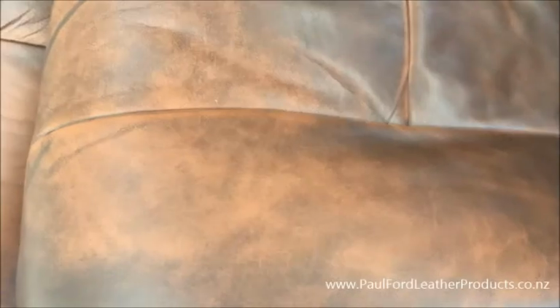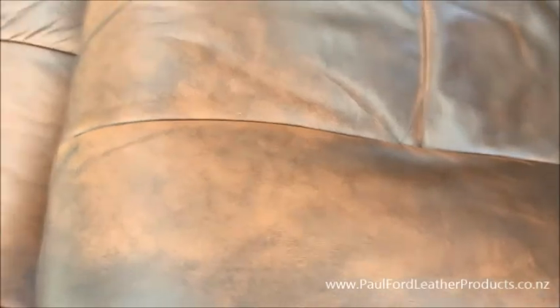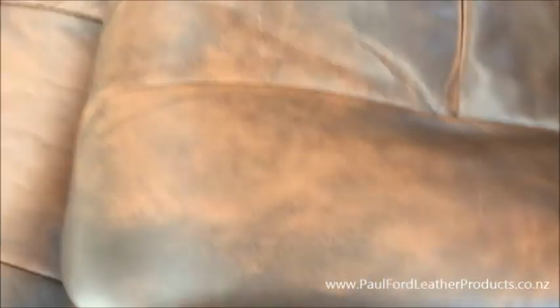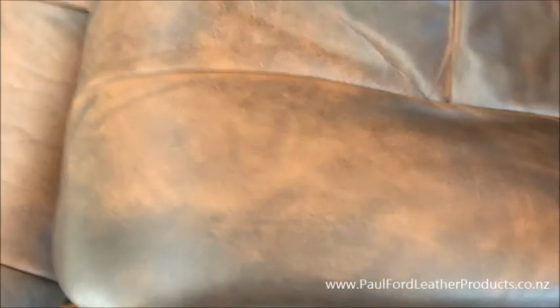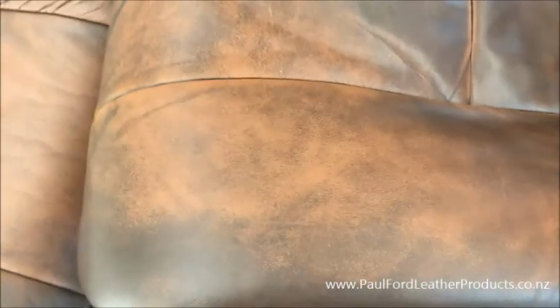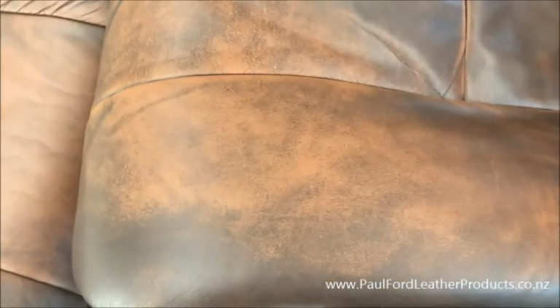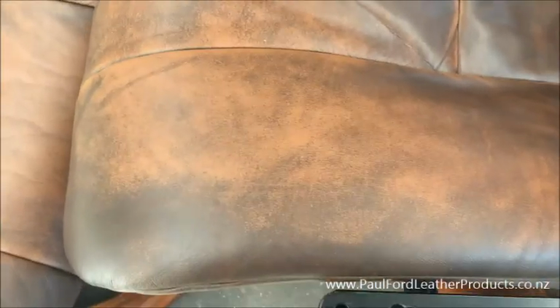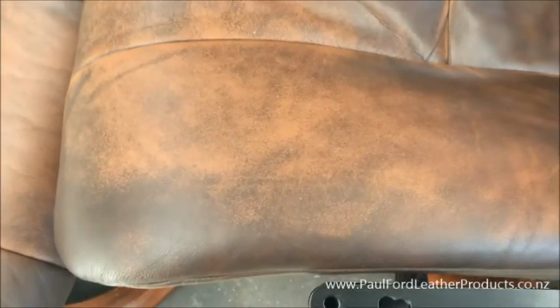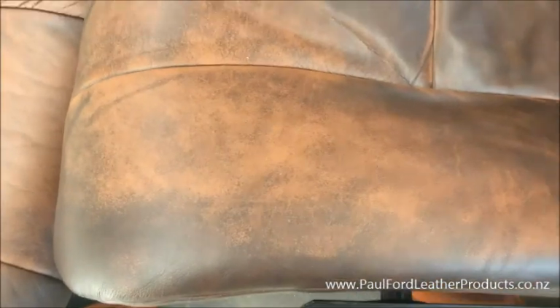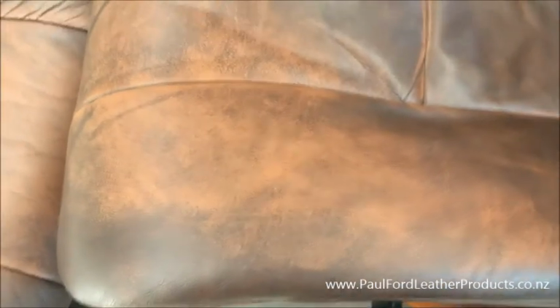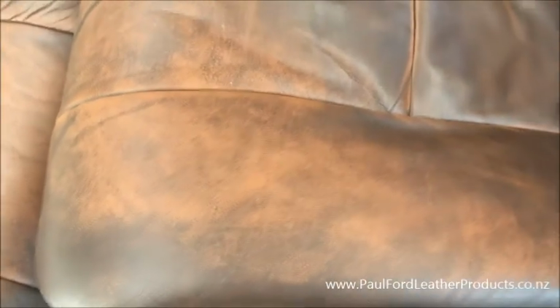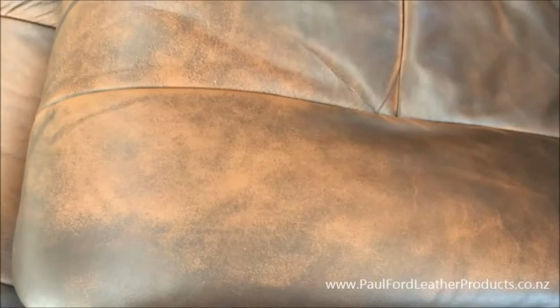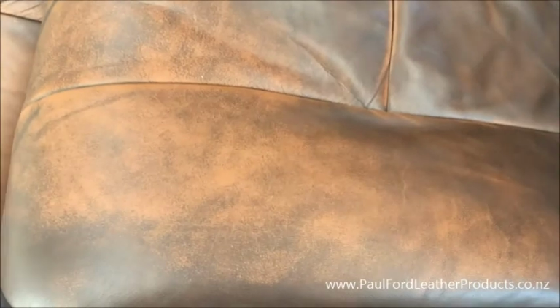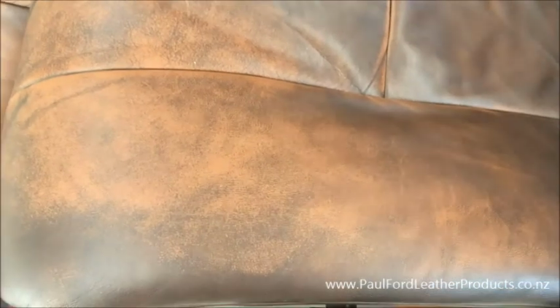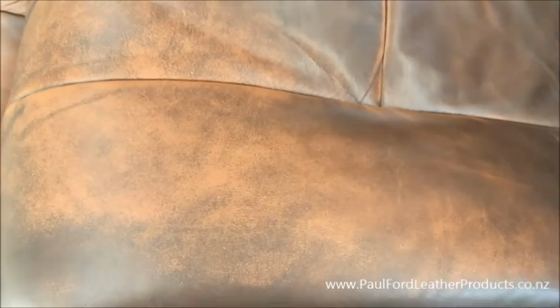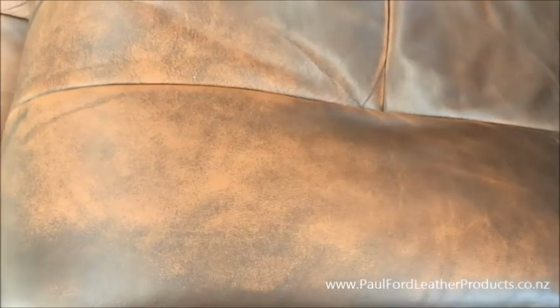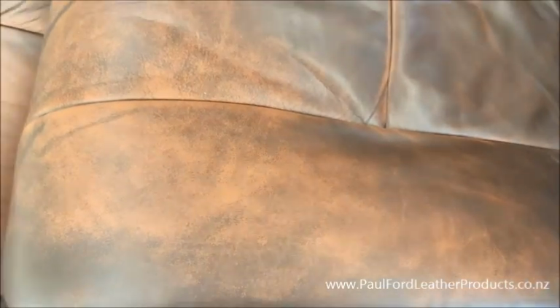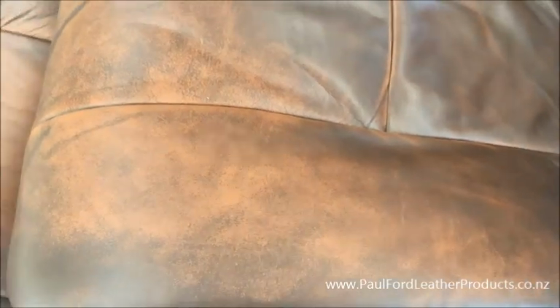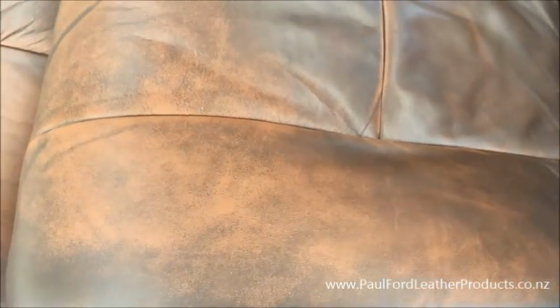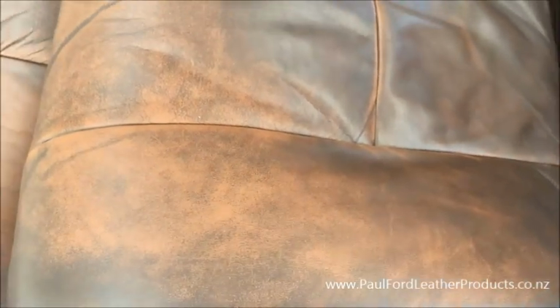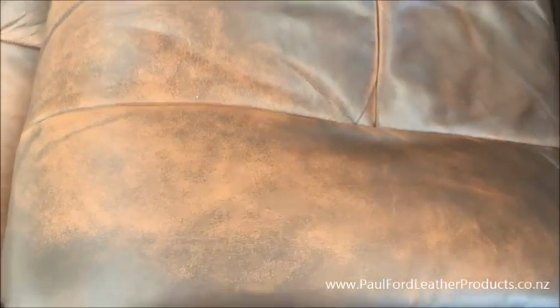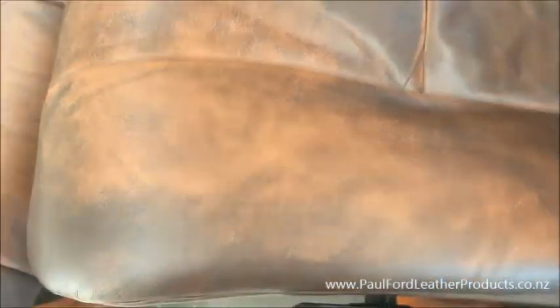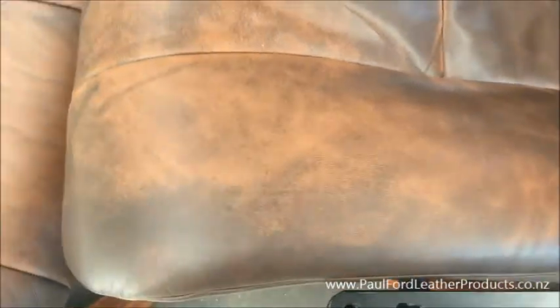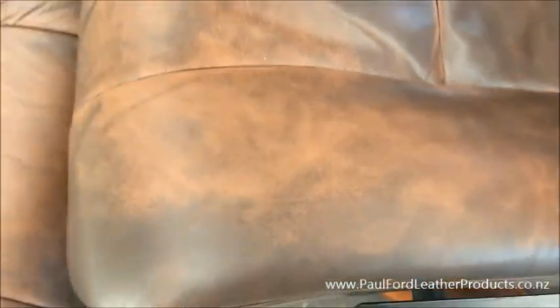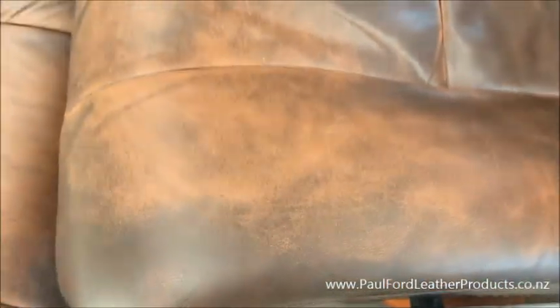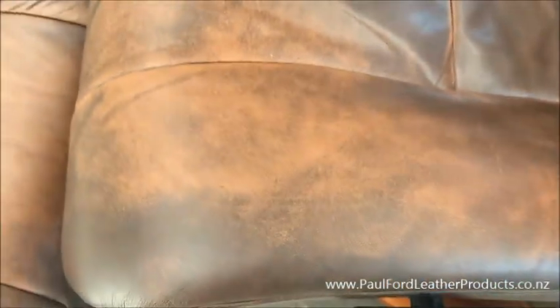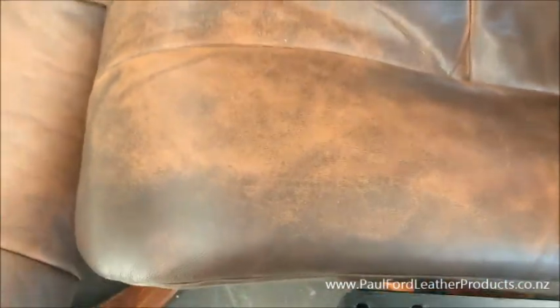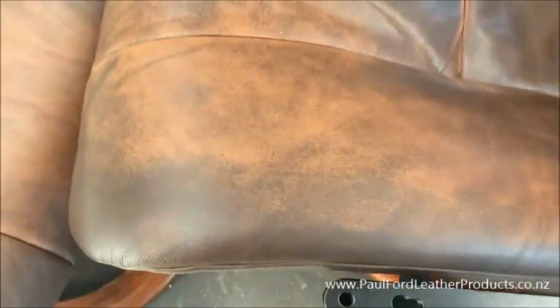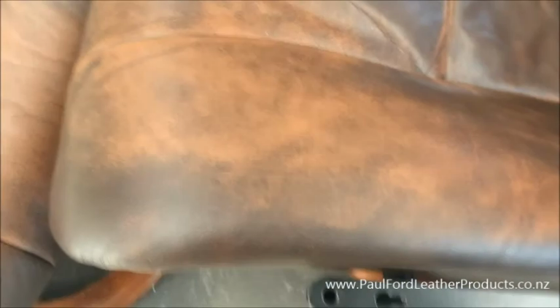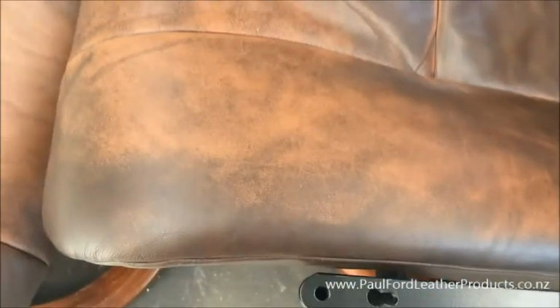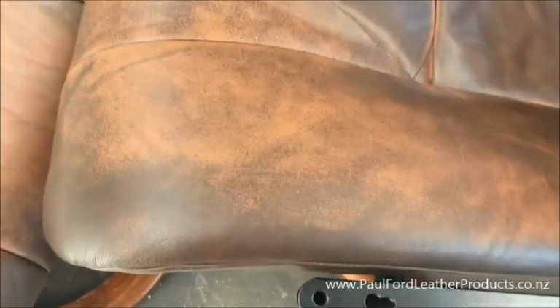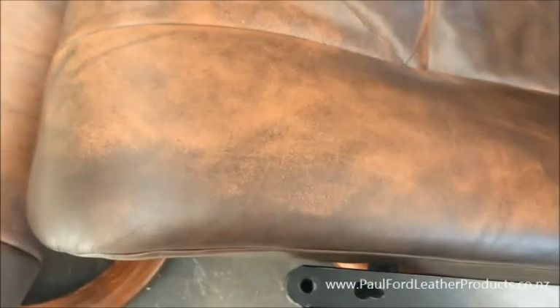Hi folks, it's Paul here from Paul Ford Leather. What I want to talk to you about today is antique leather and what to watch out for when you're looking after it.